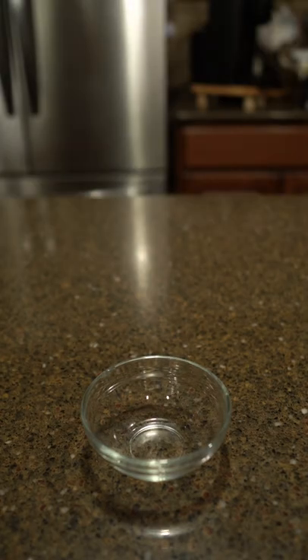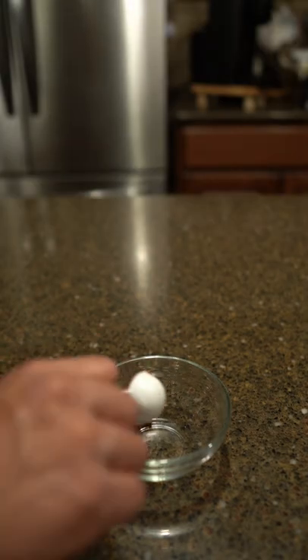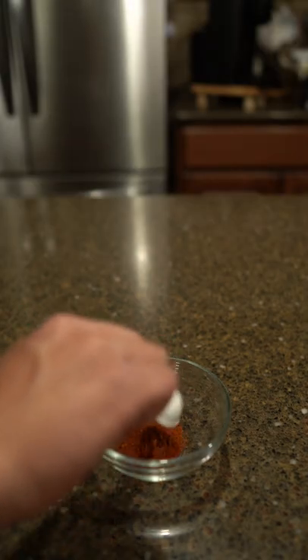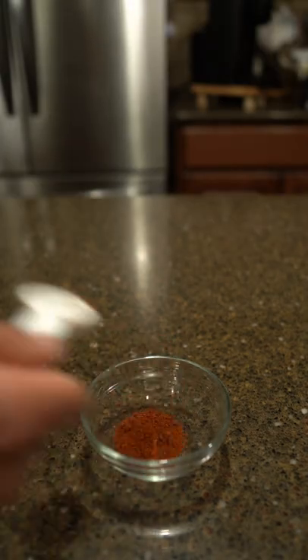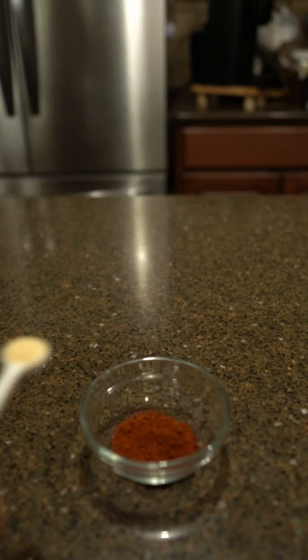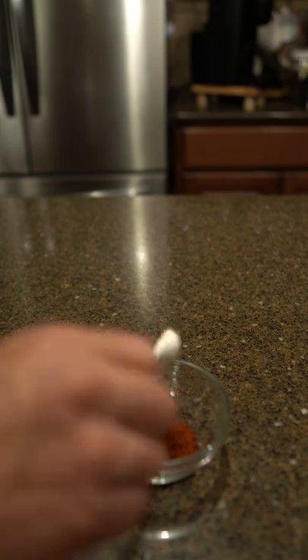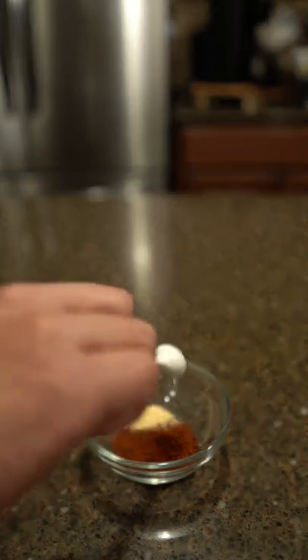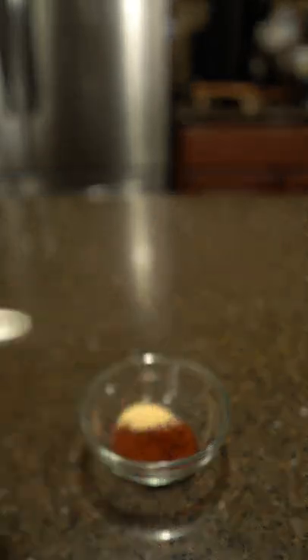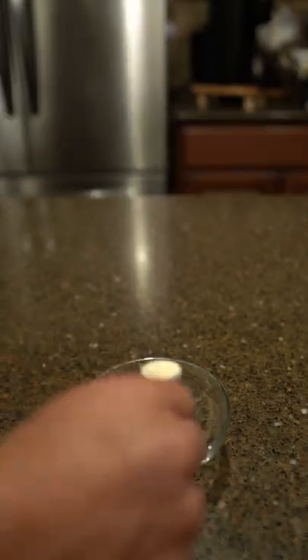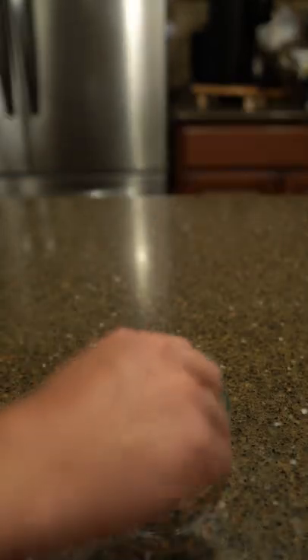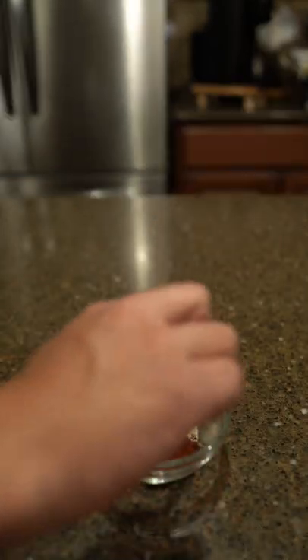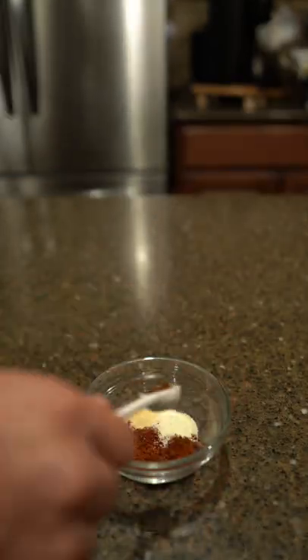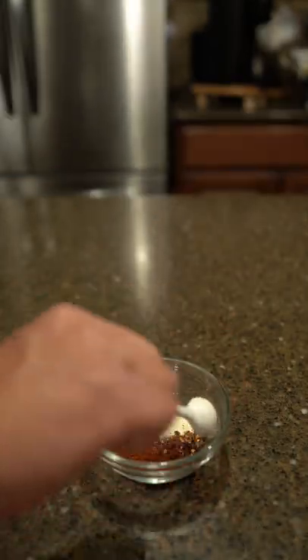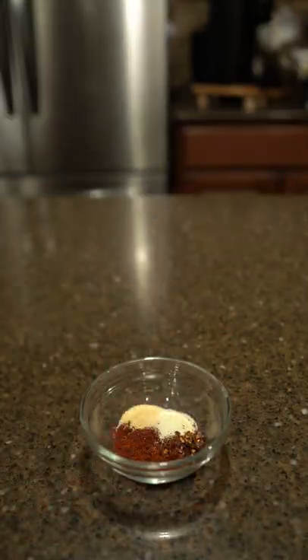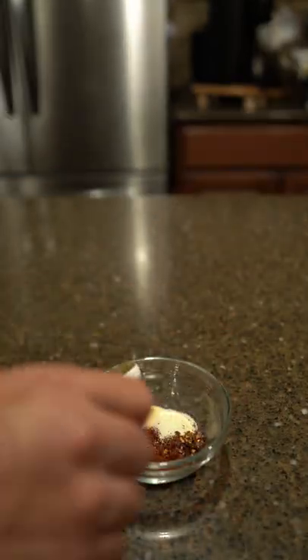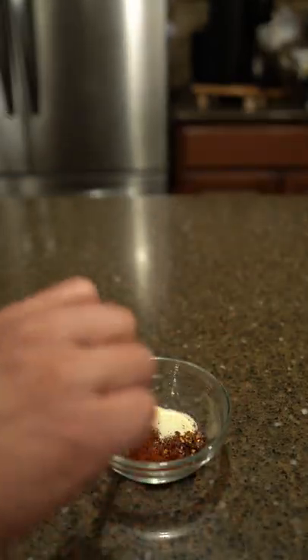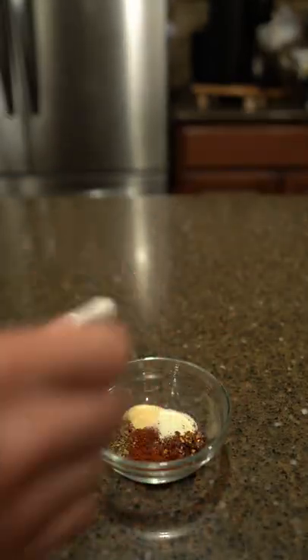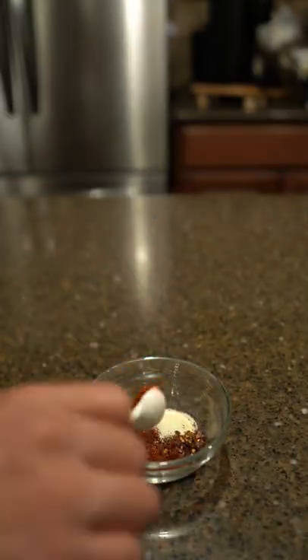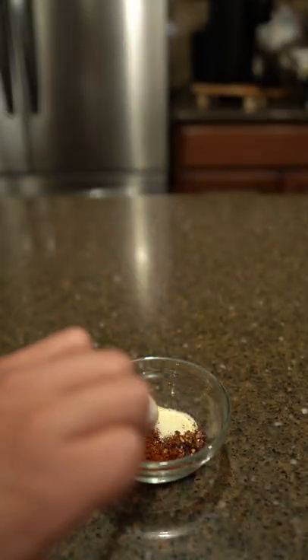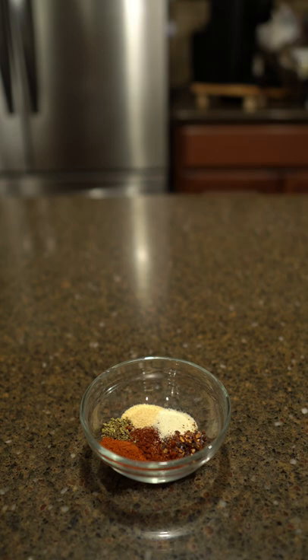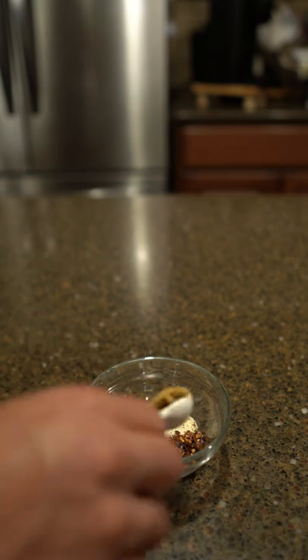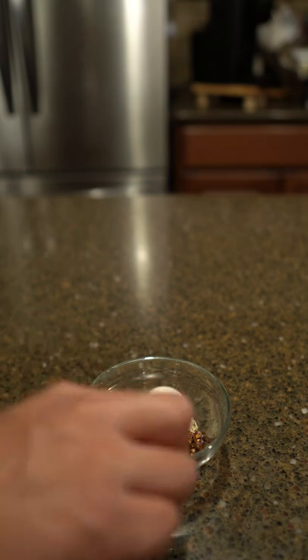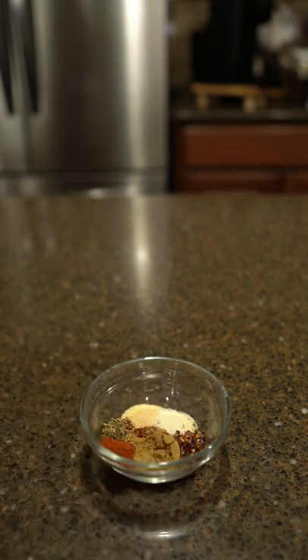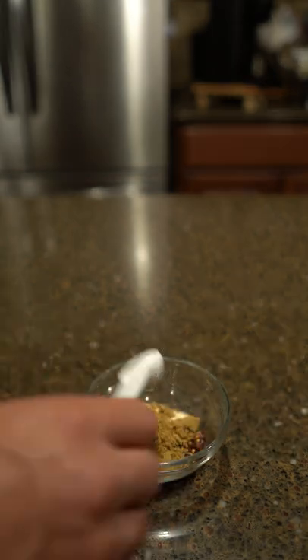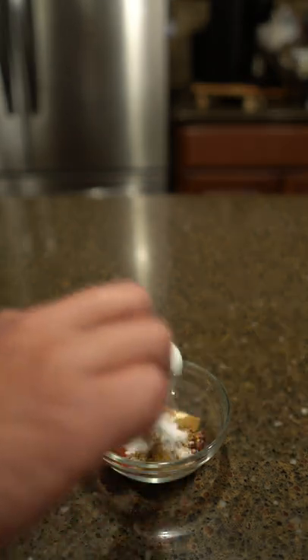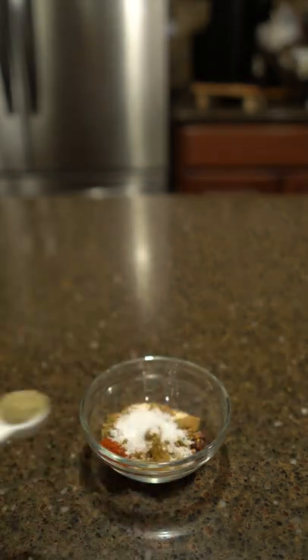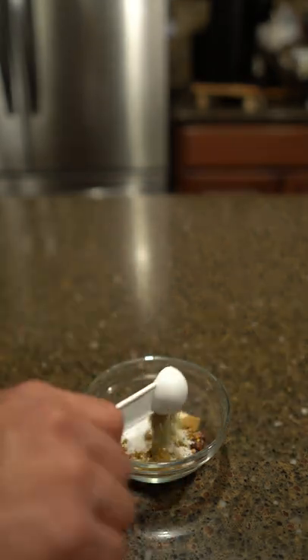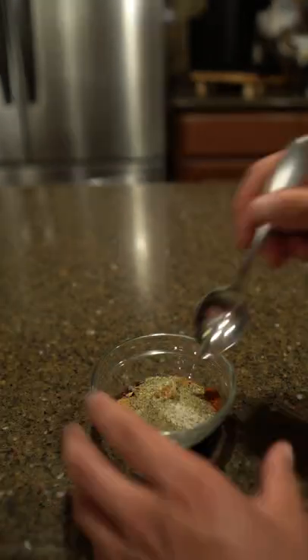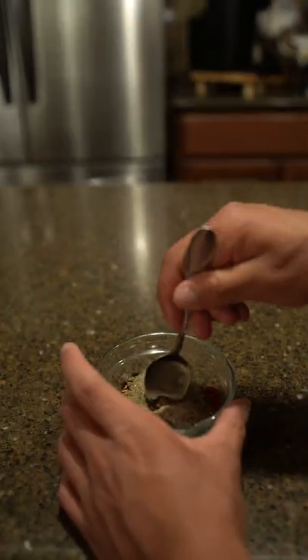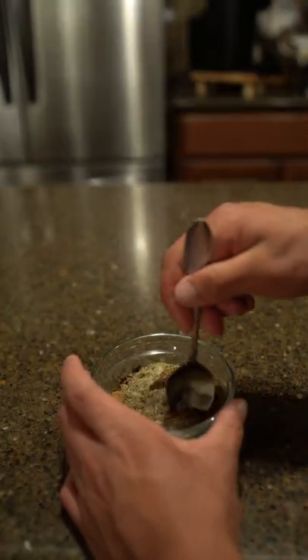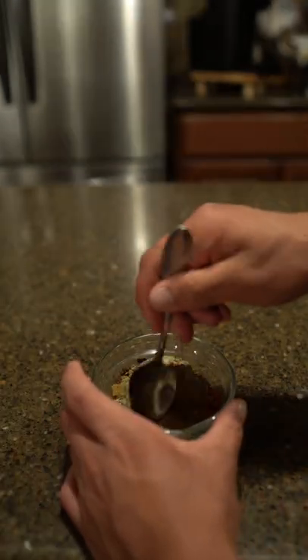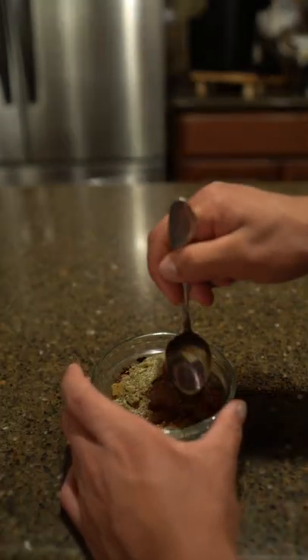Chili powder, garlic powder, onion powder, red pepper flakes, dried oregano, paprika, some cumin, some salt, and some pepper. Mix until nice and combined.